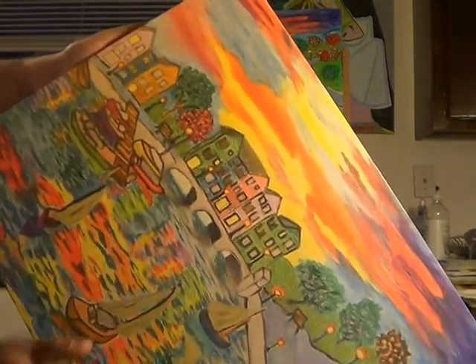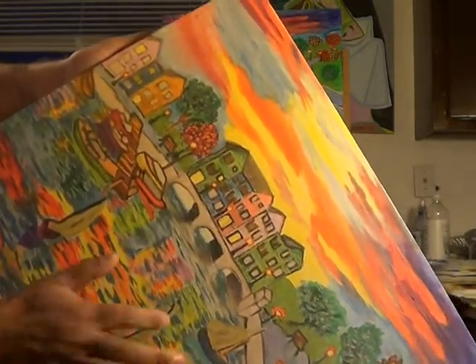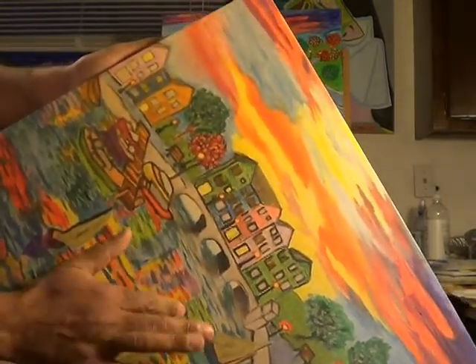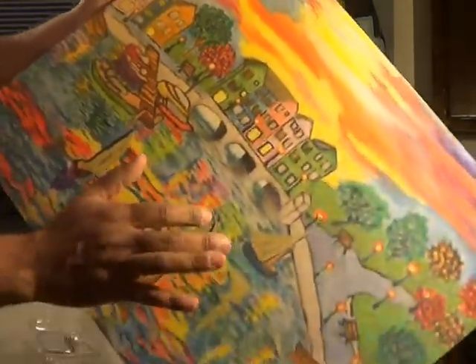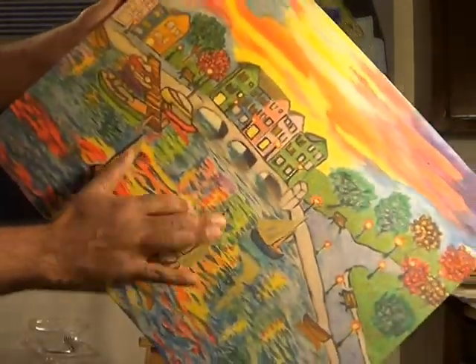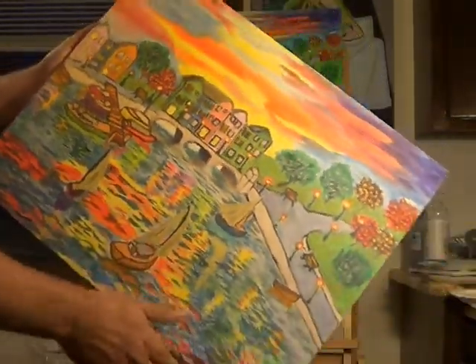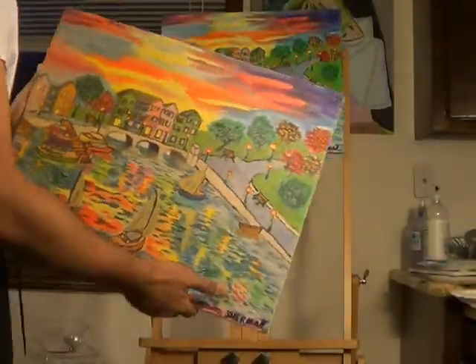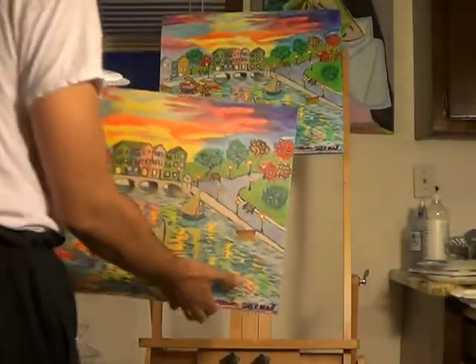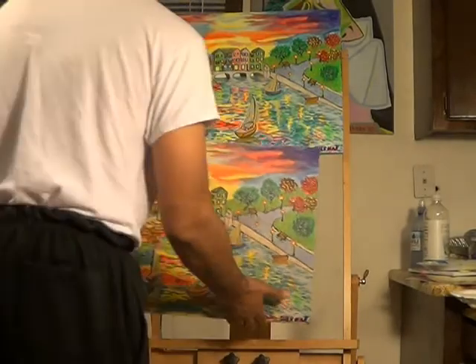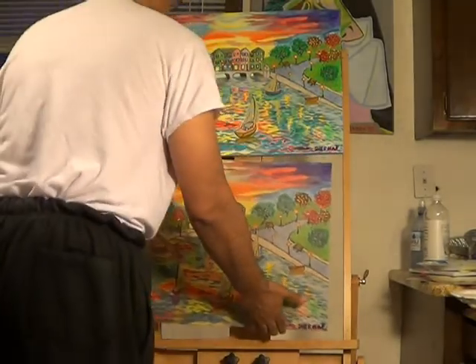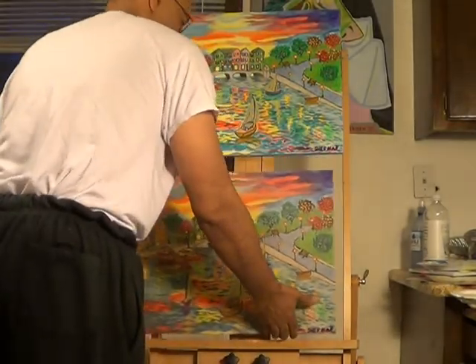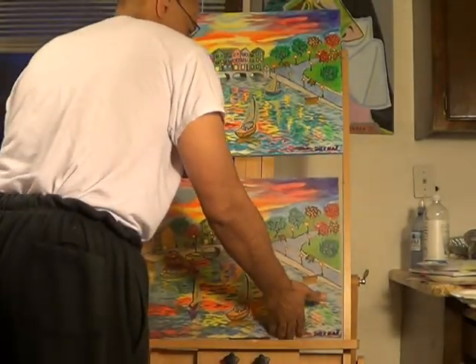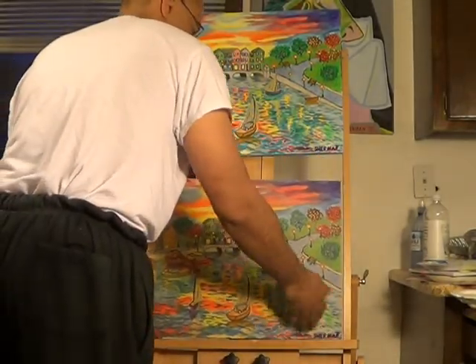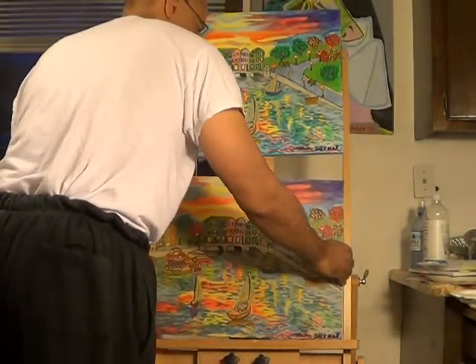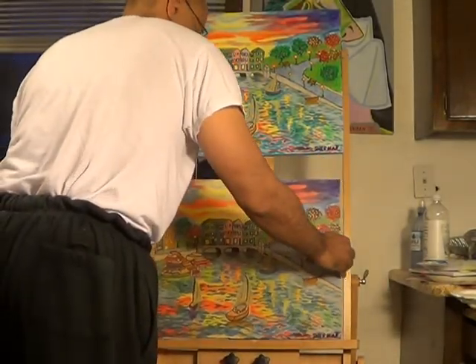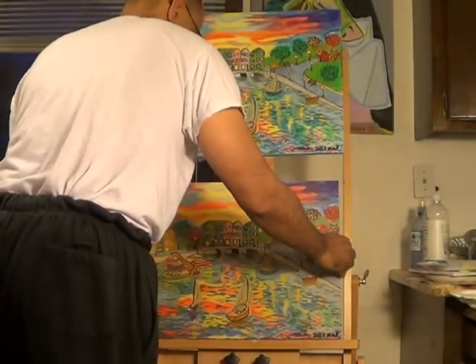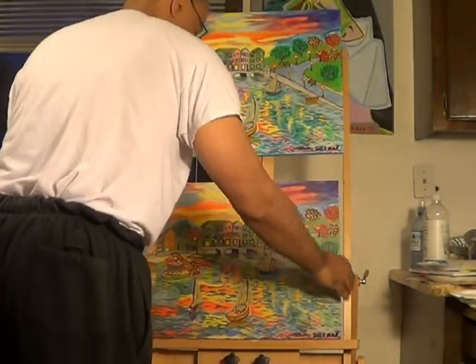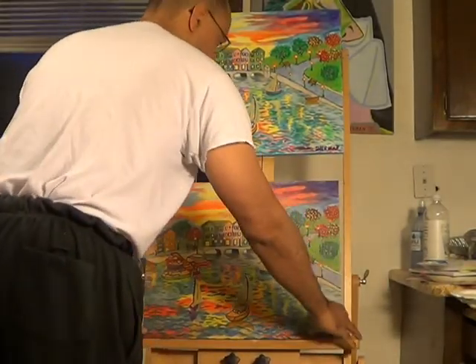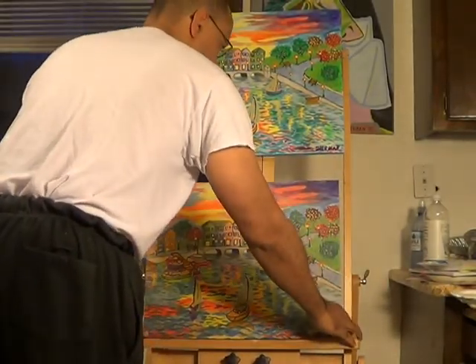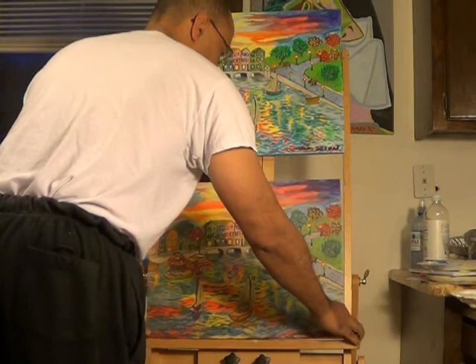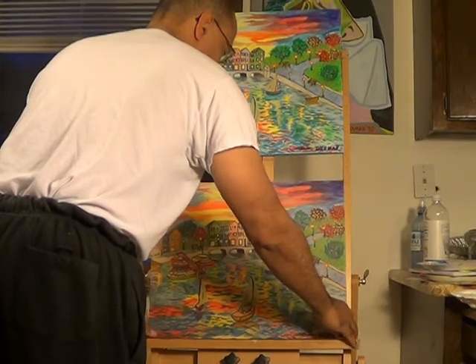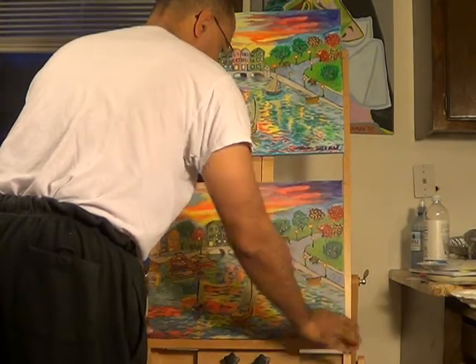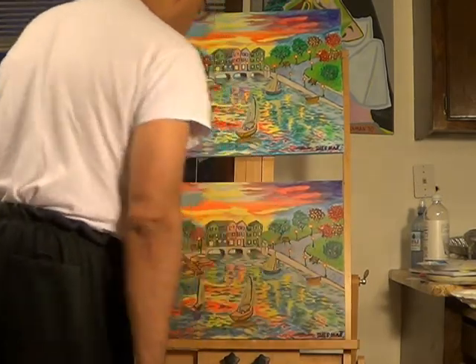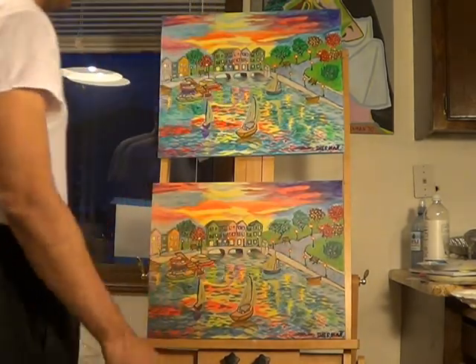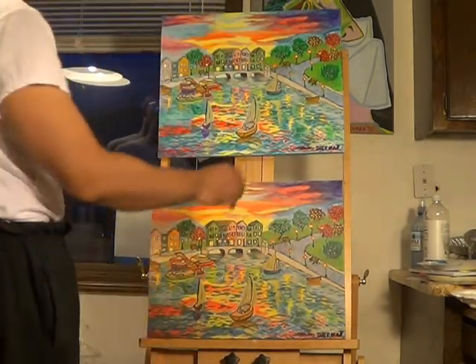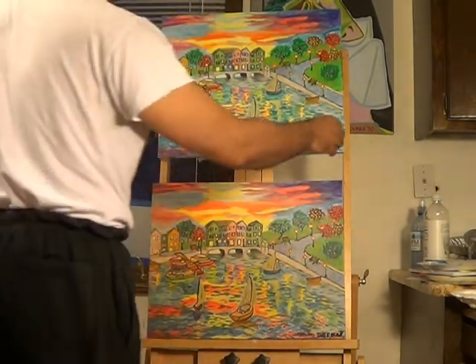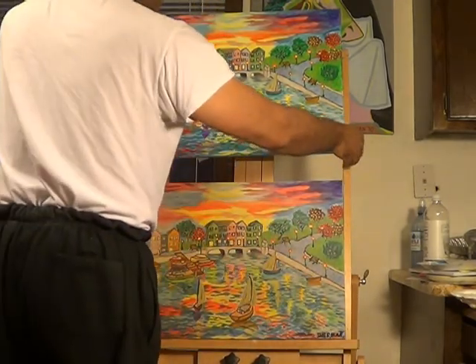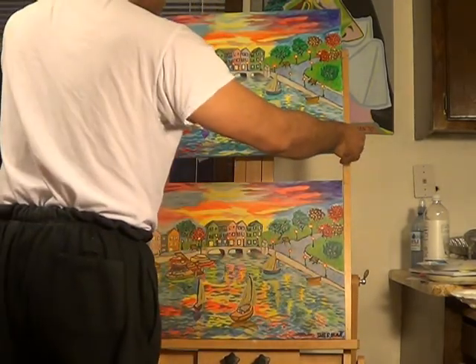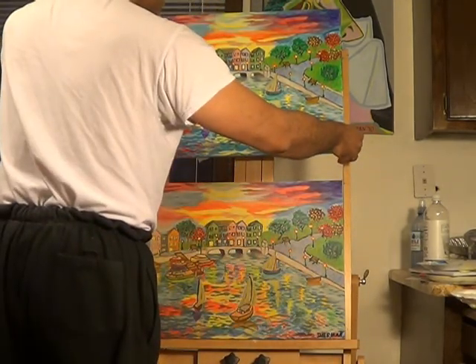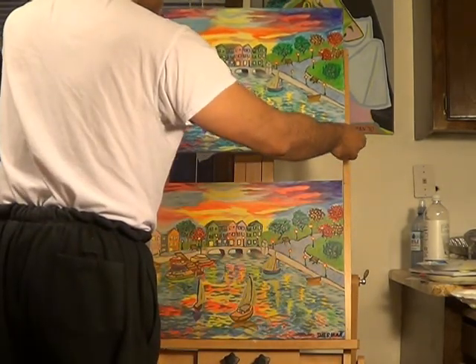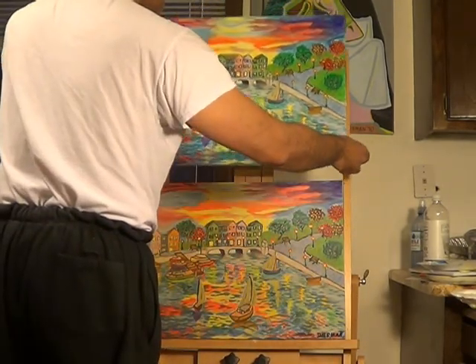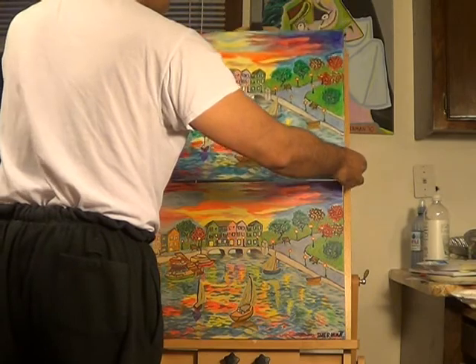Pretty tight. Let's do a color comparison of the two.